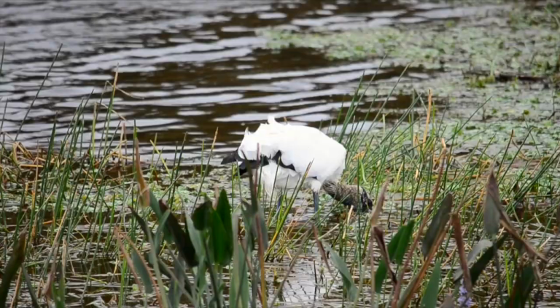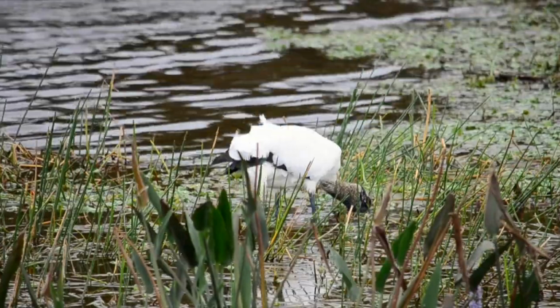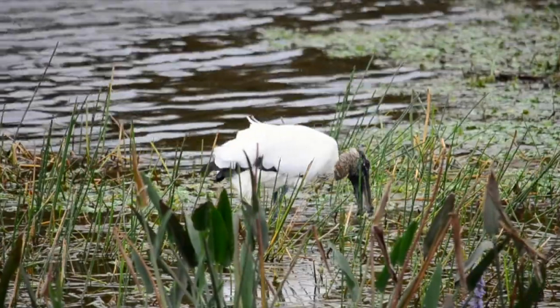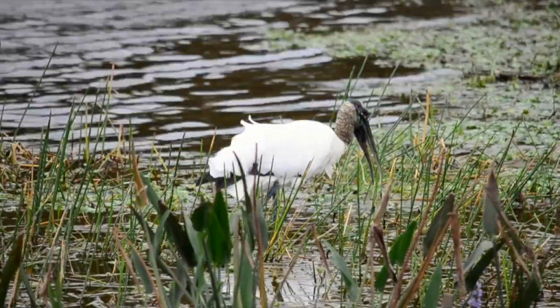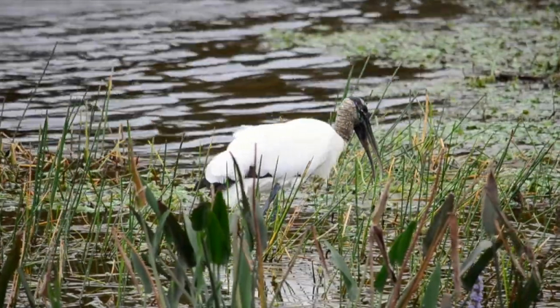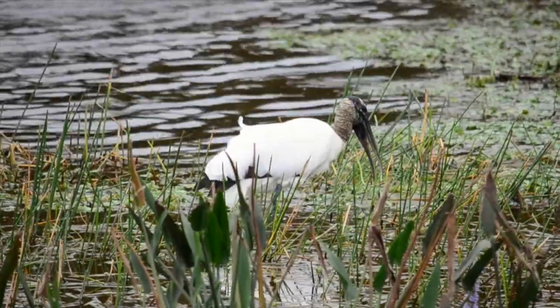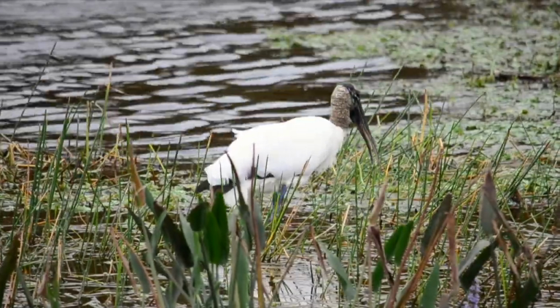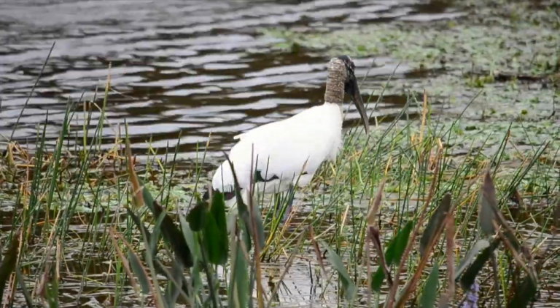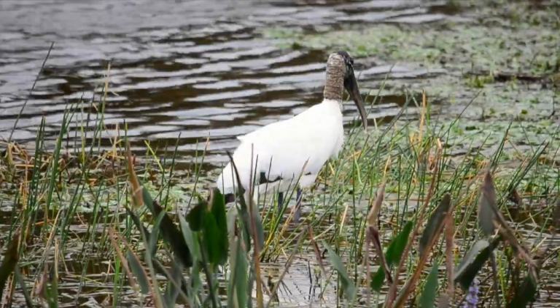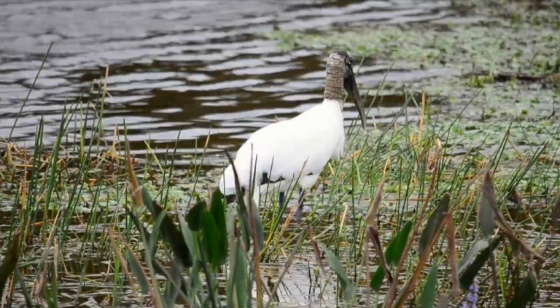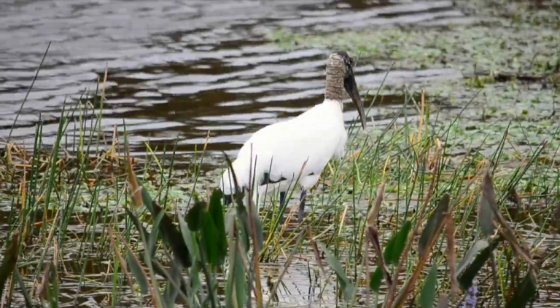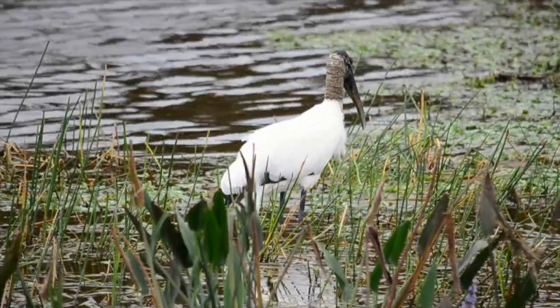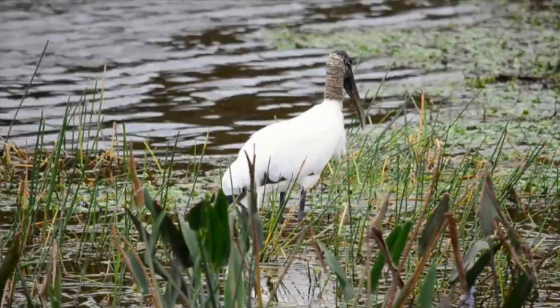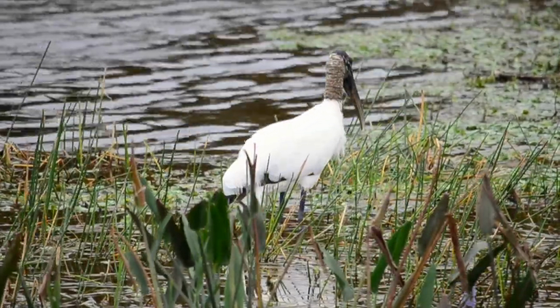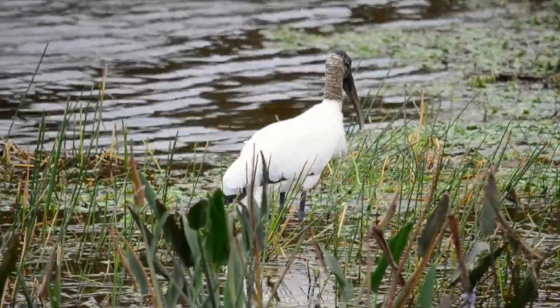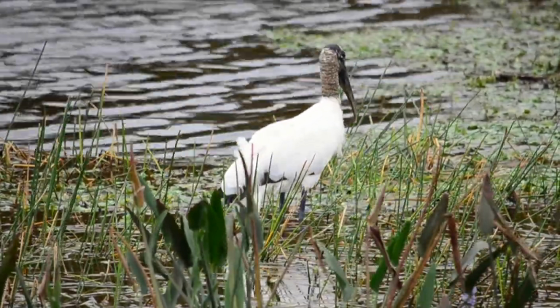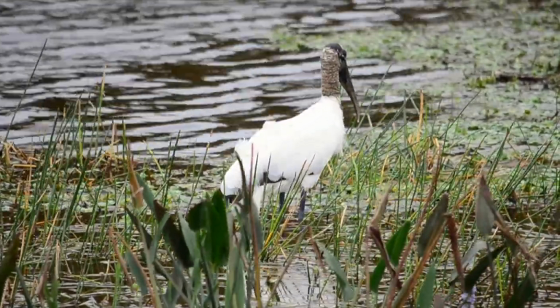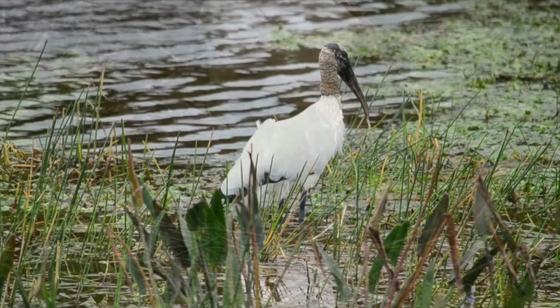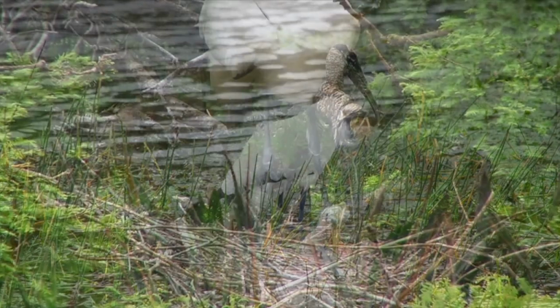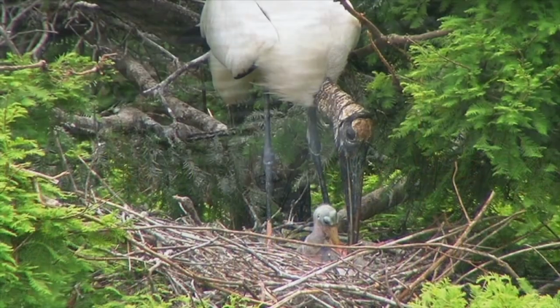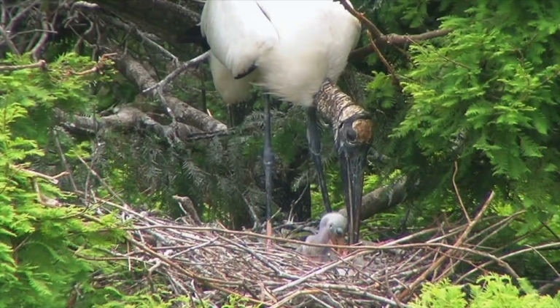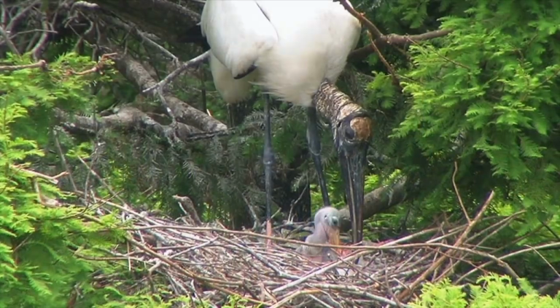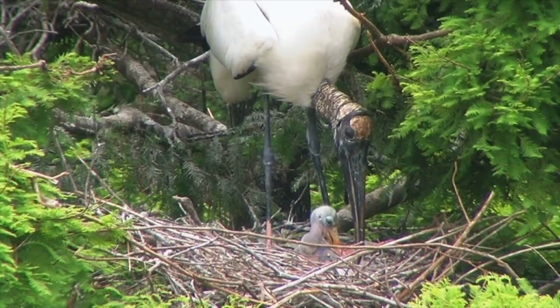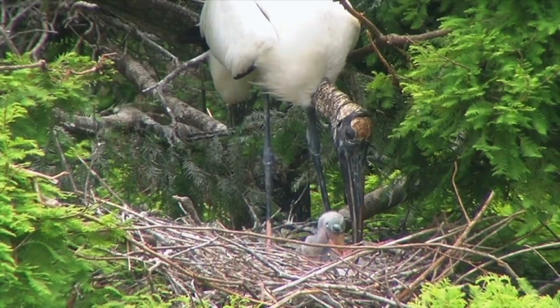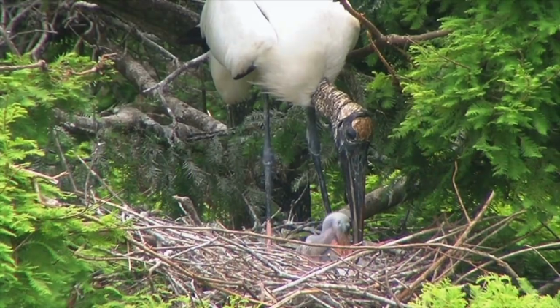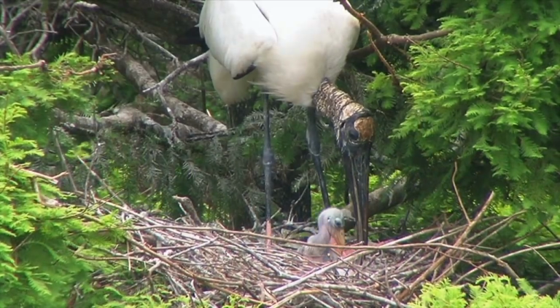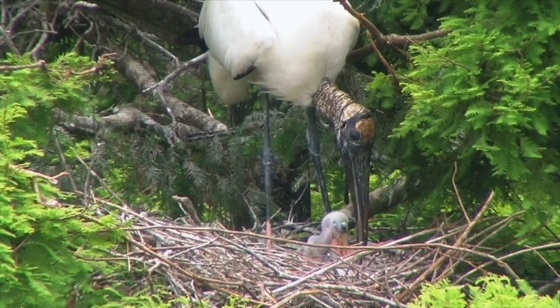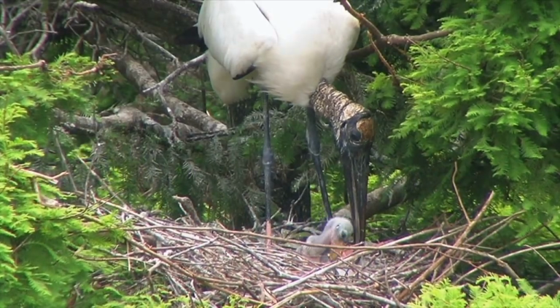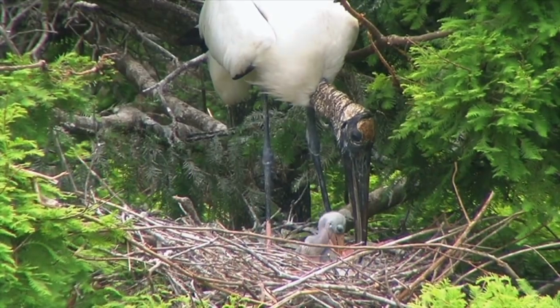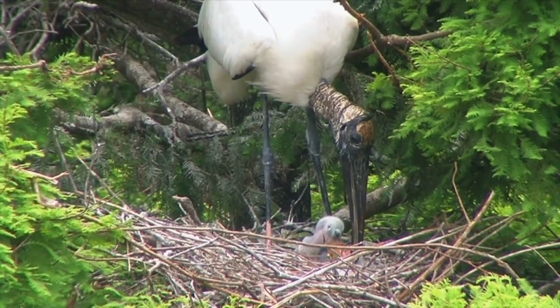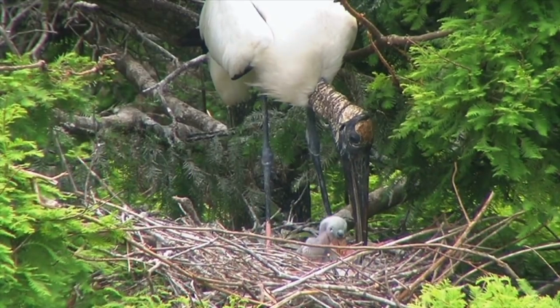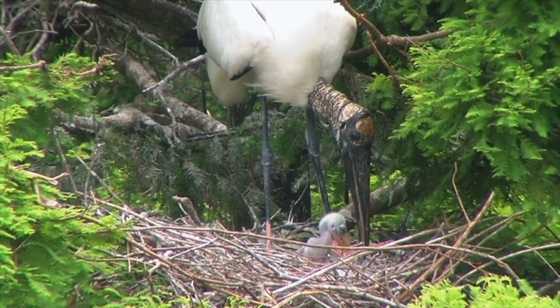They use their beaks to probe the bottom of lakes, rivers, marshes, and even drainage canals for food. Wood Storks feed on fish, amphibians, snakes, and even small alligators.